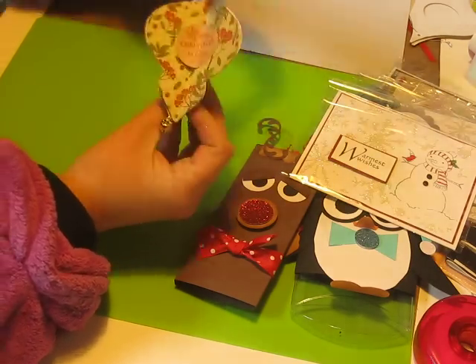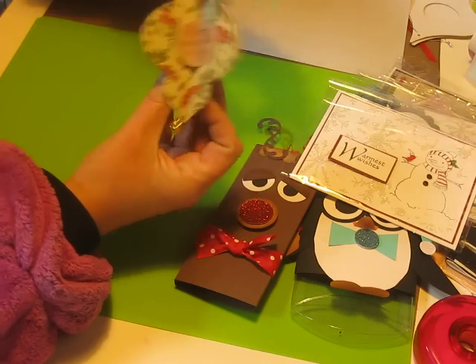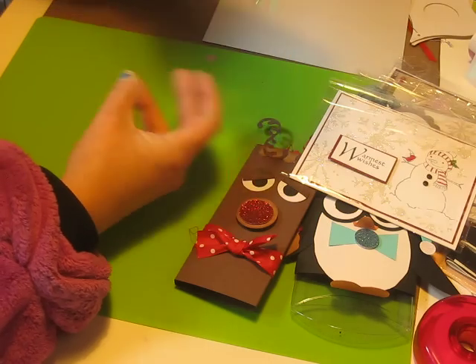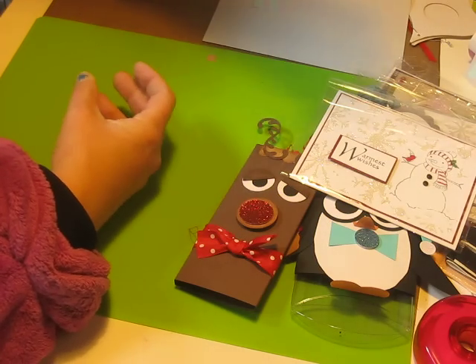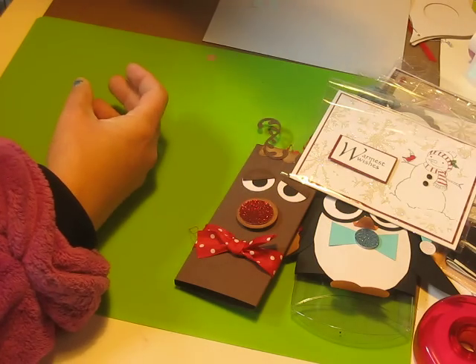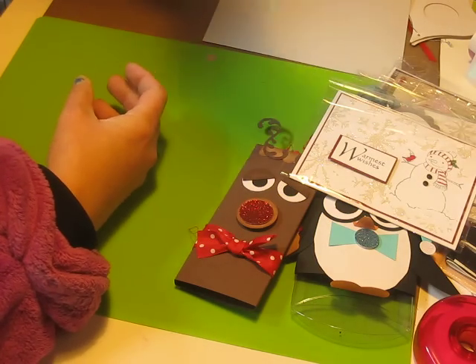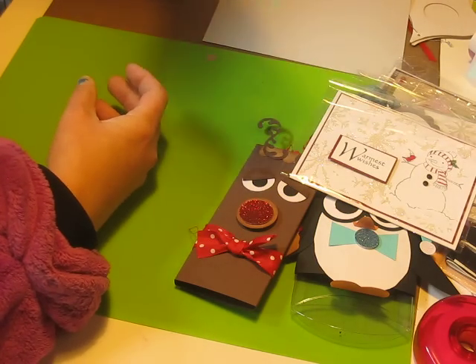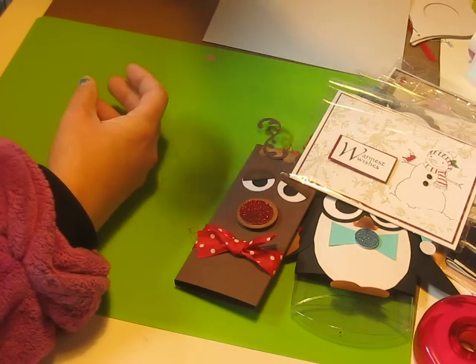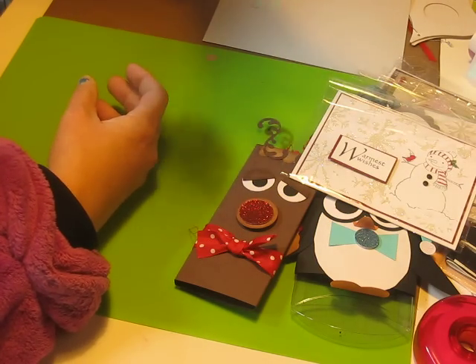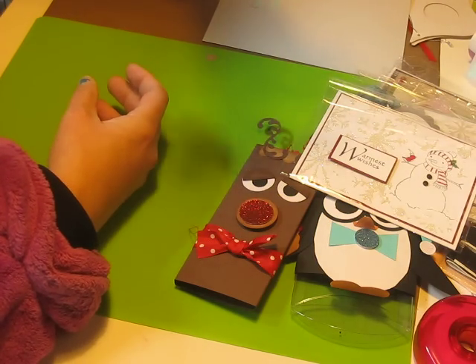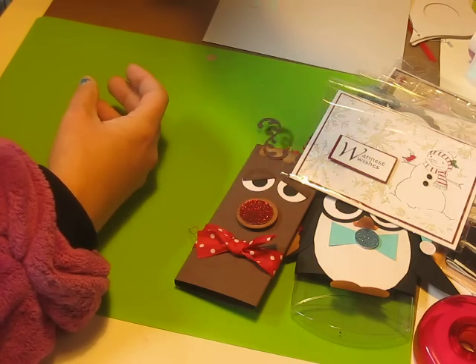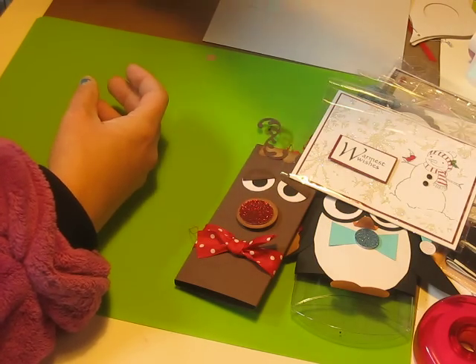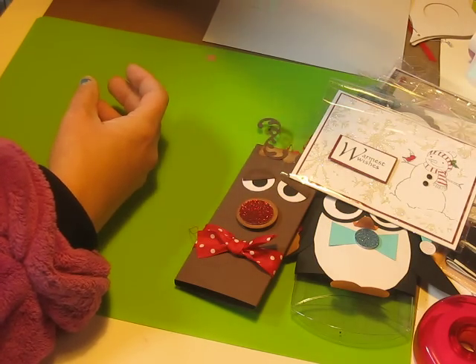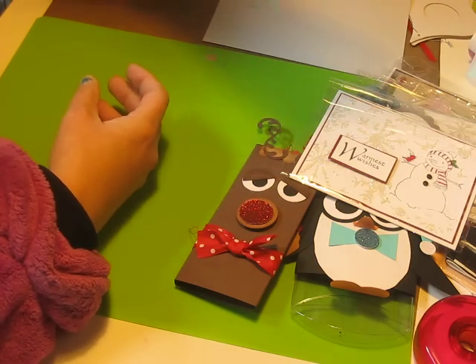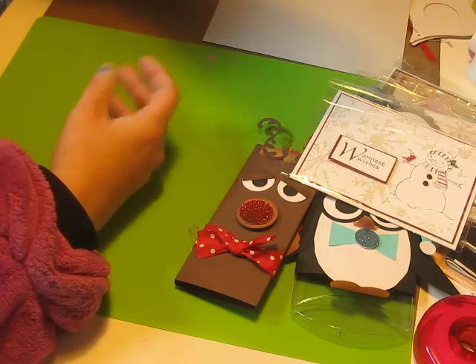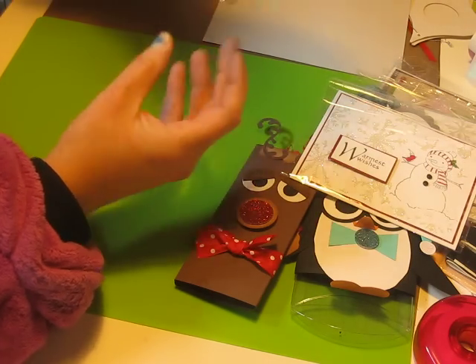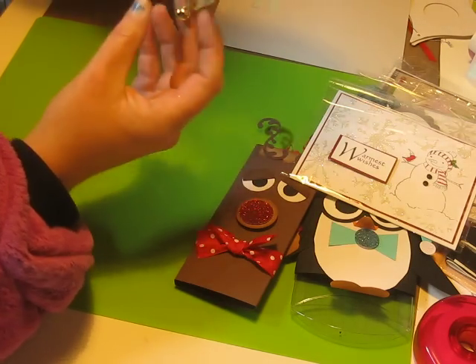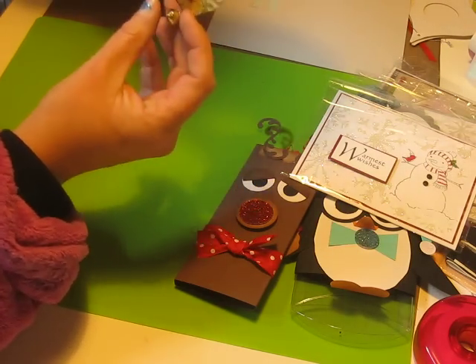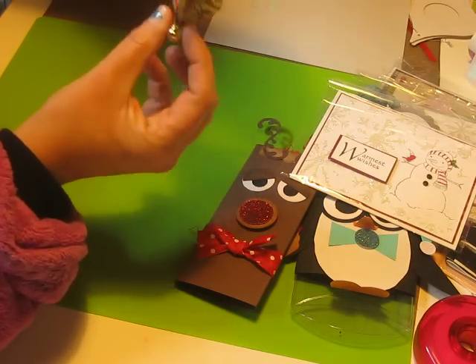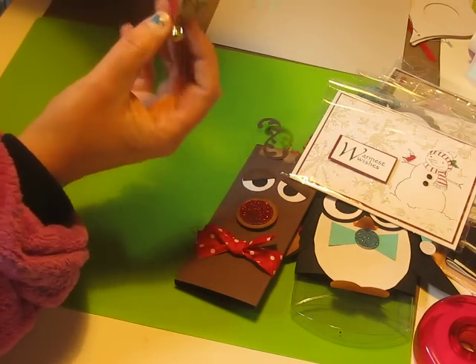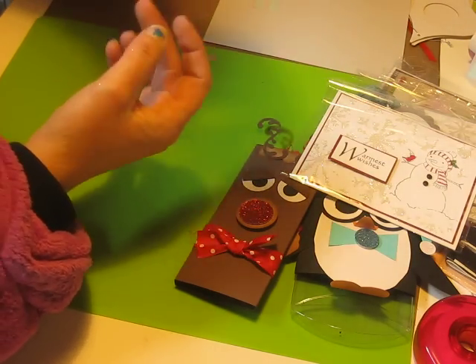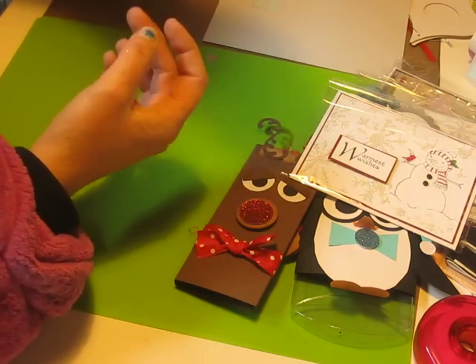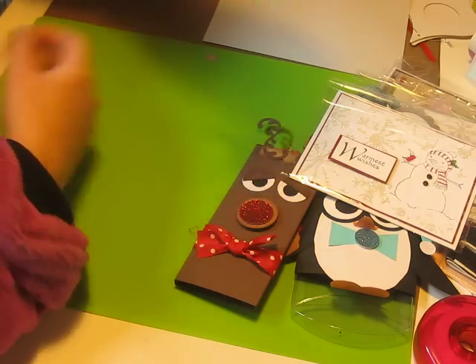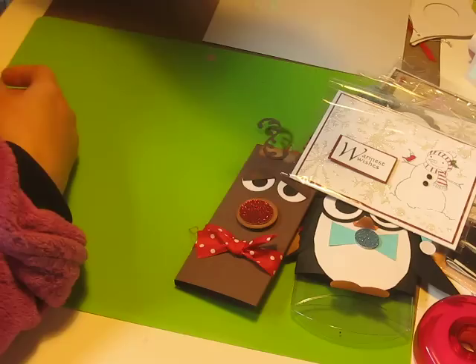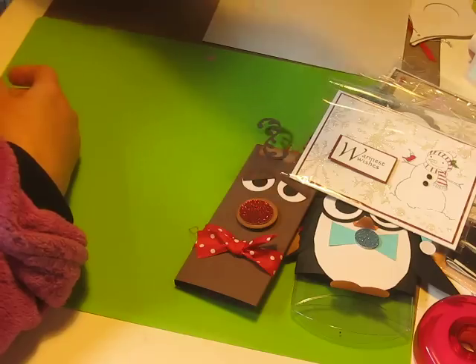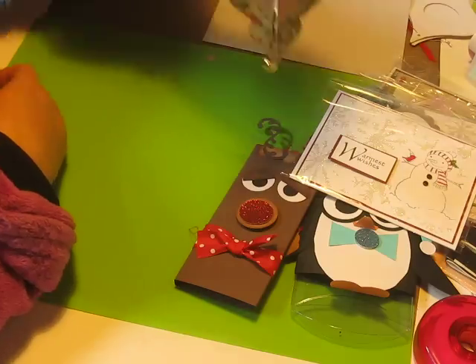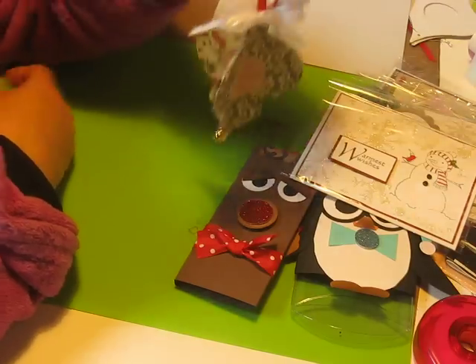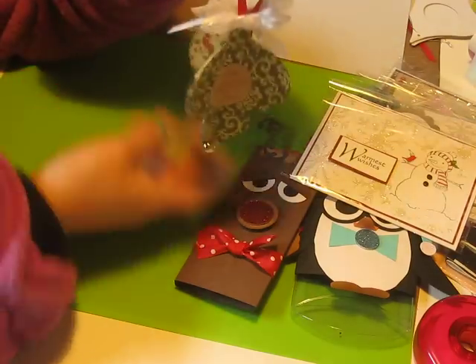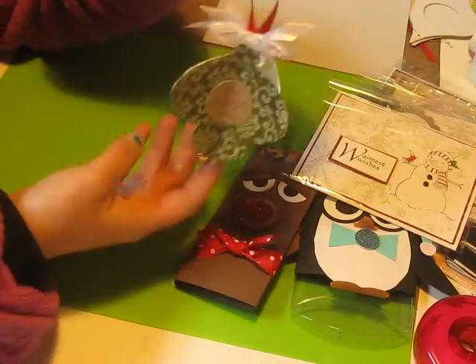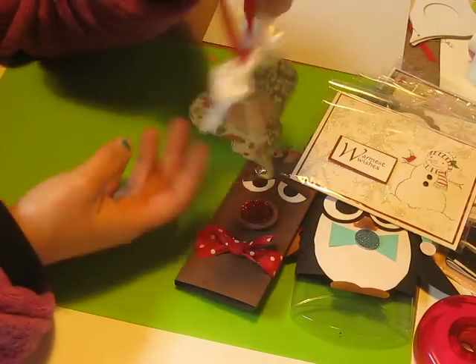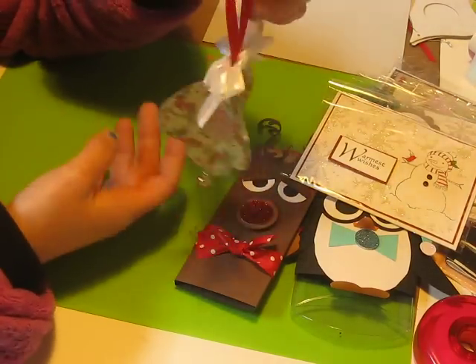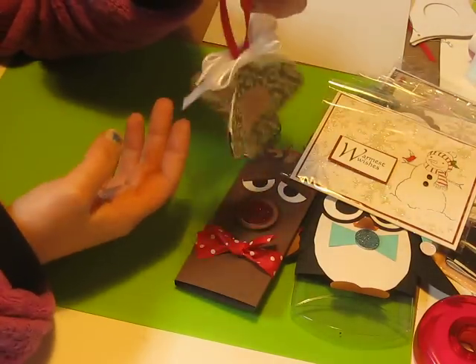It's a little Christmas ornament. A little bell — I thought this was cute. Hopefully you can see this. A little bell.